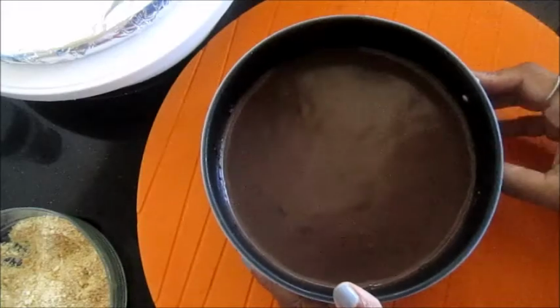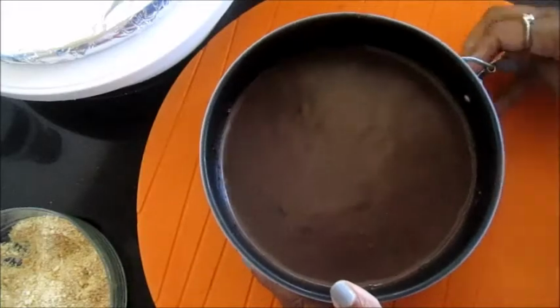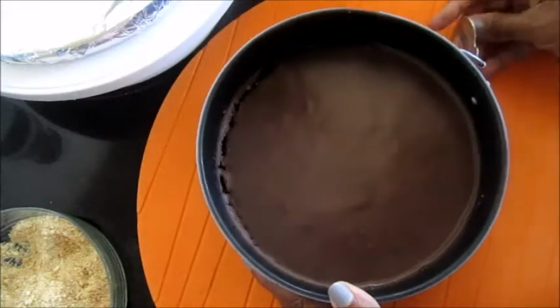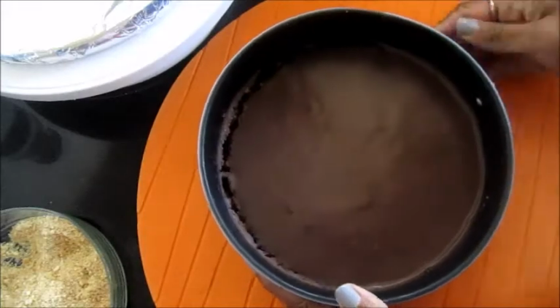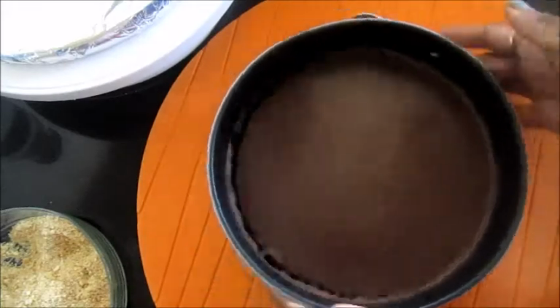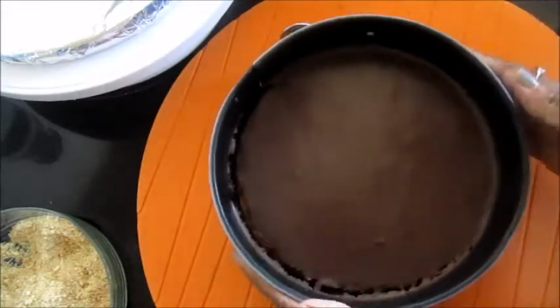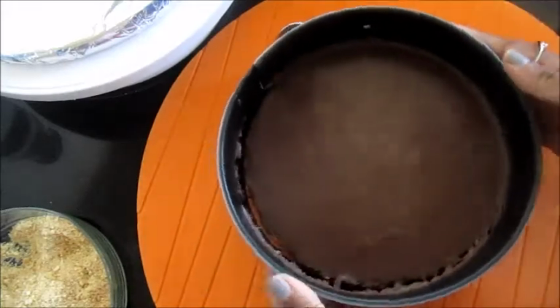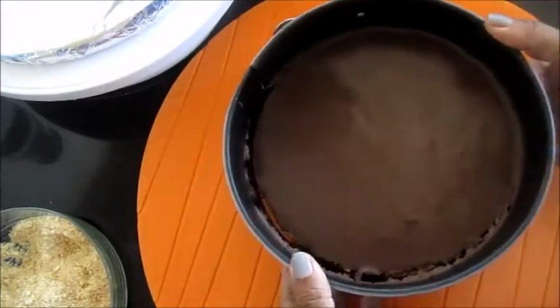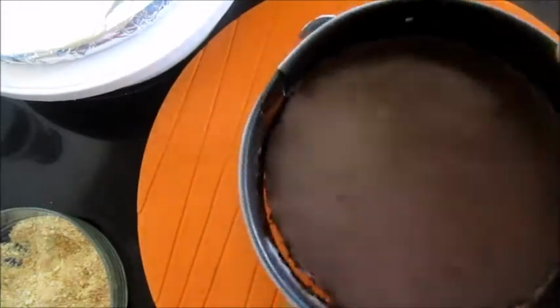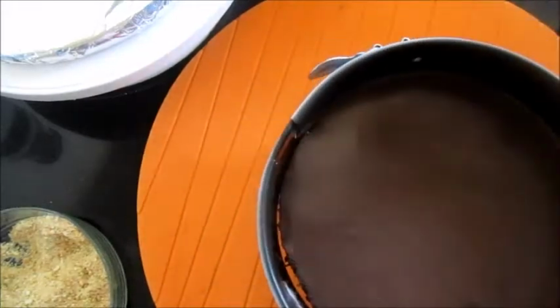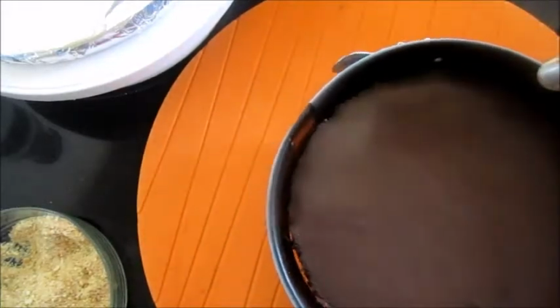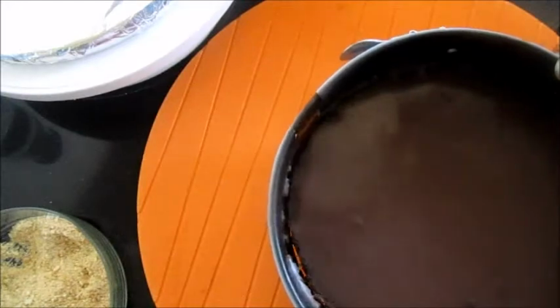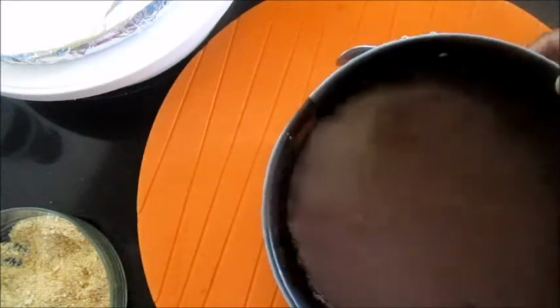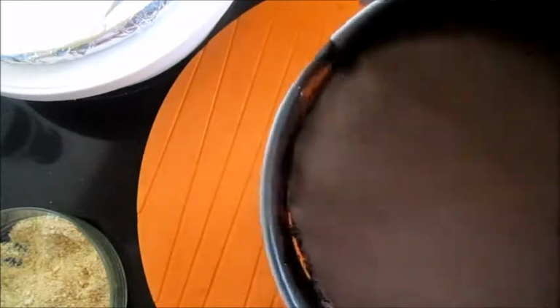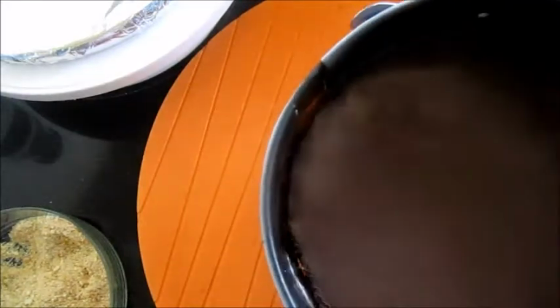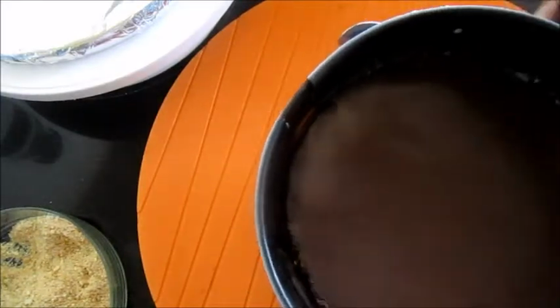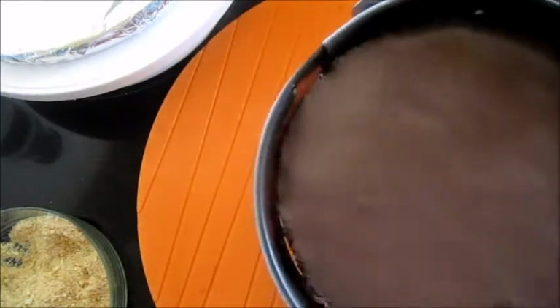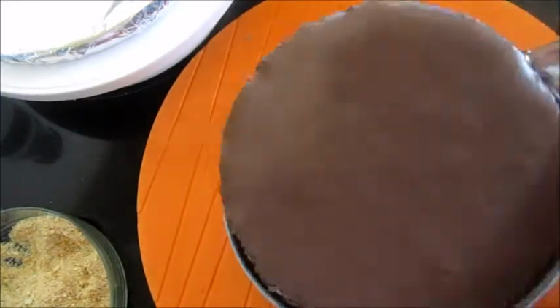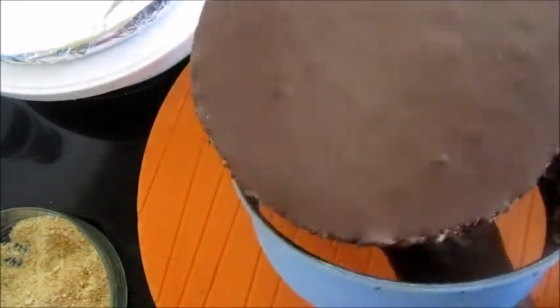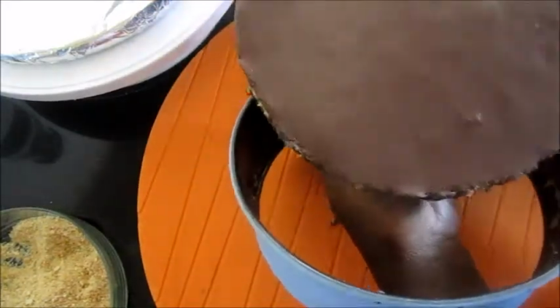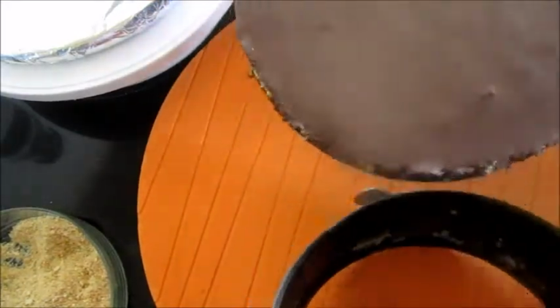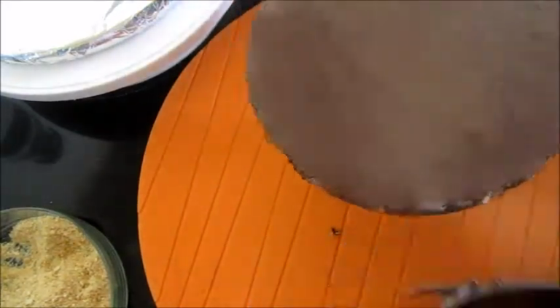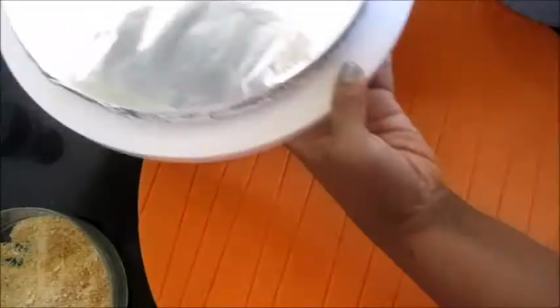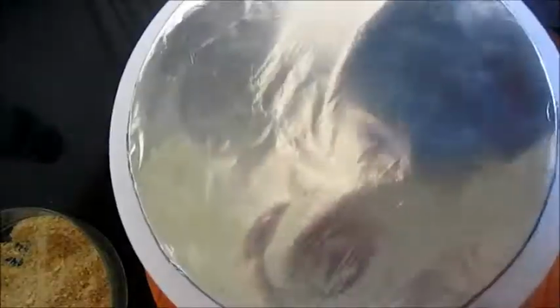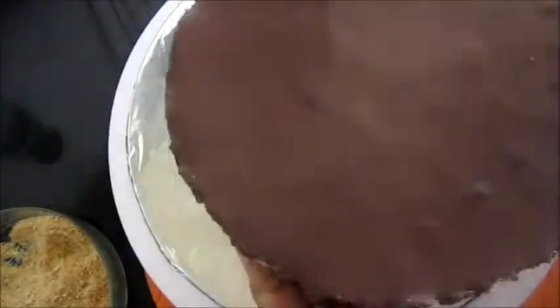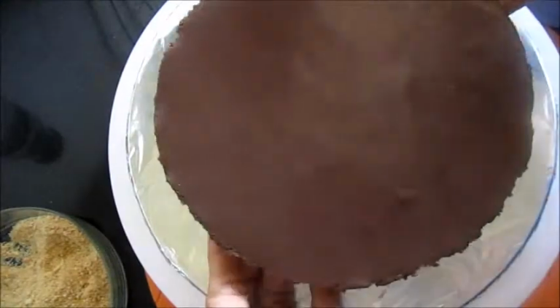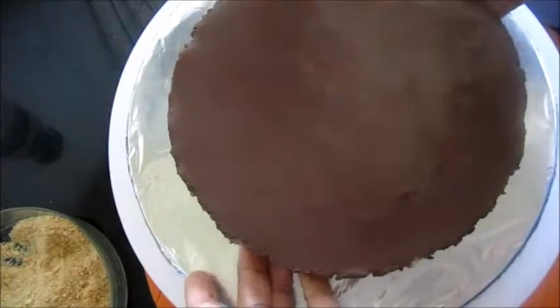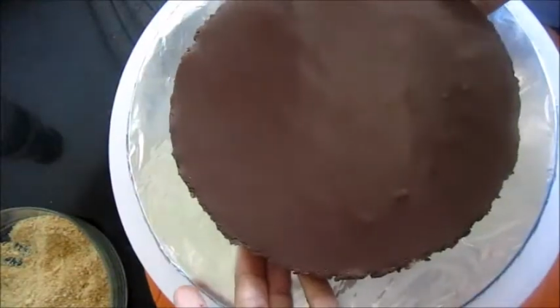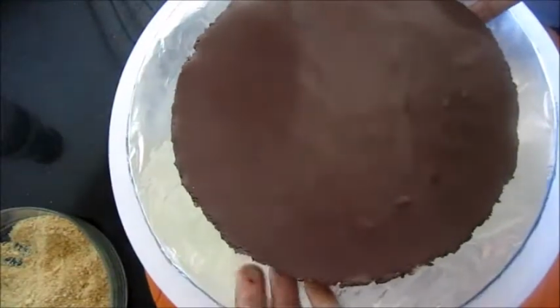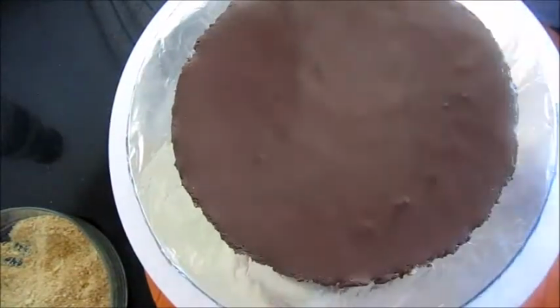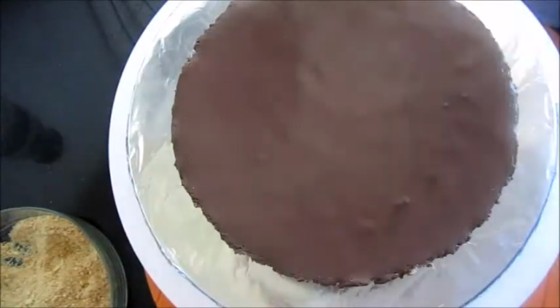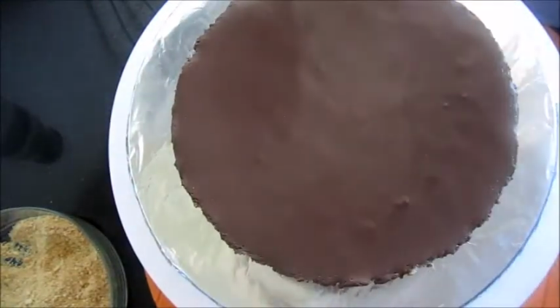After two hours you can see the chocolate sauce is set on top of the biscuit layer. Take it out from the cake tin and transfer it to a cake board and start decorating it.